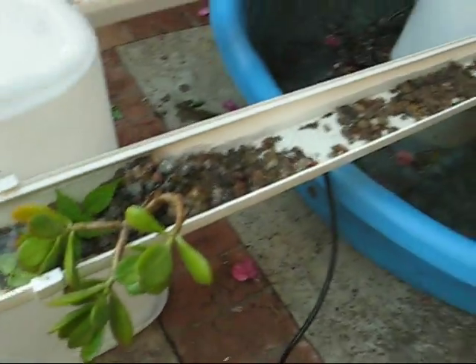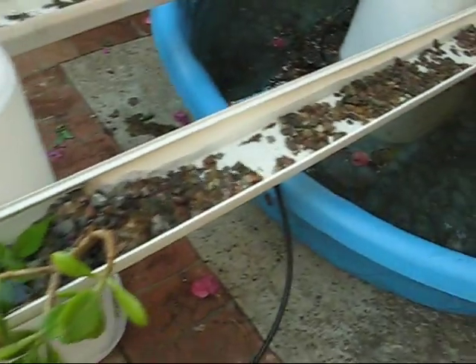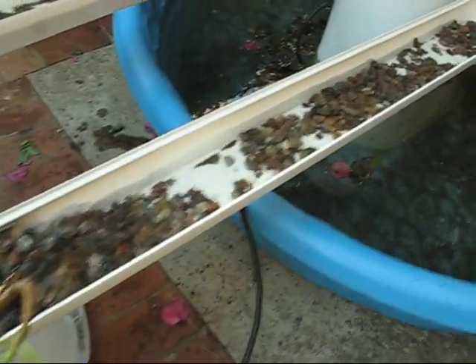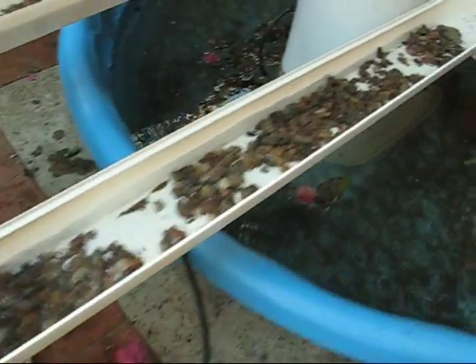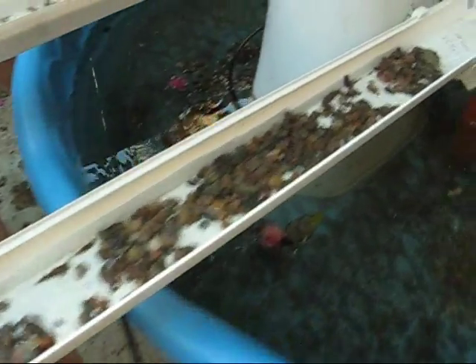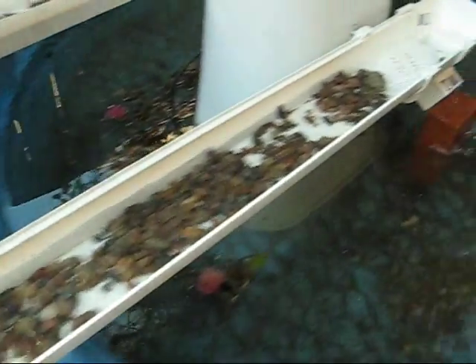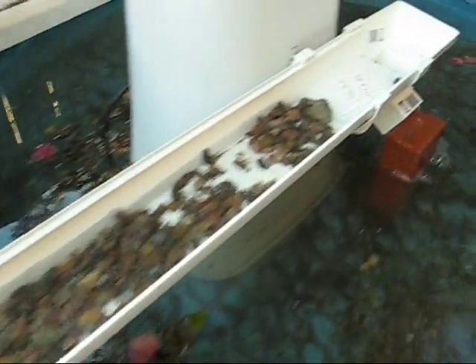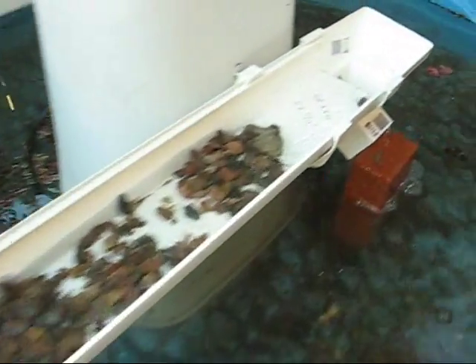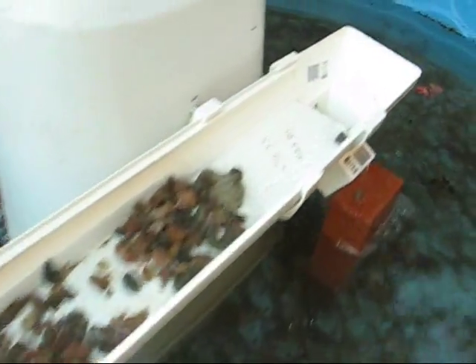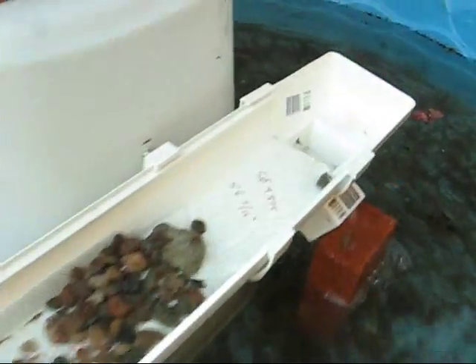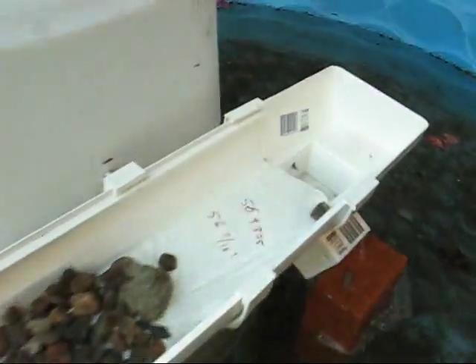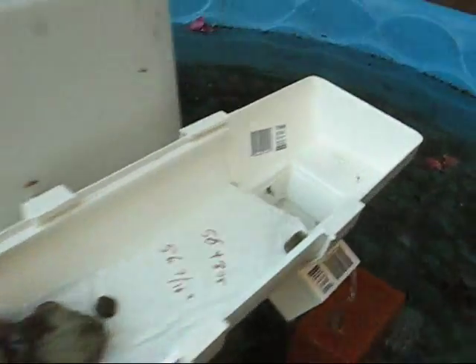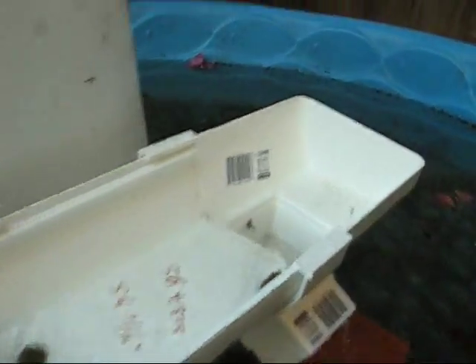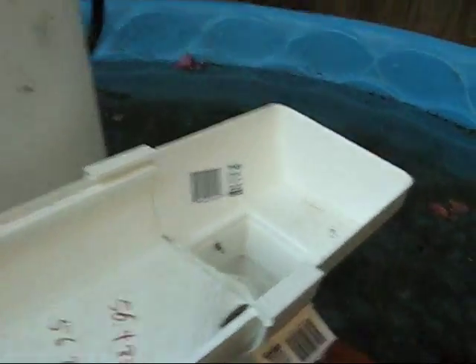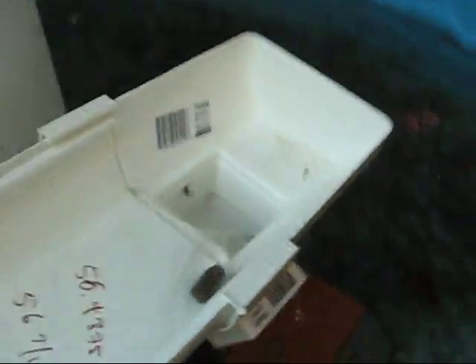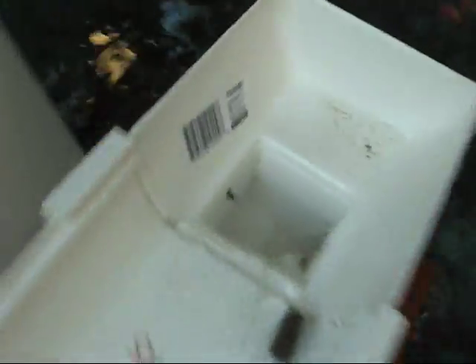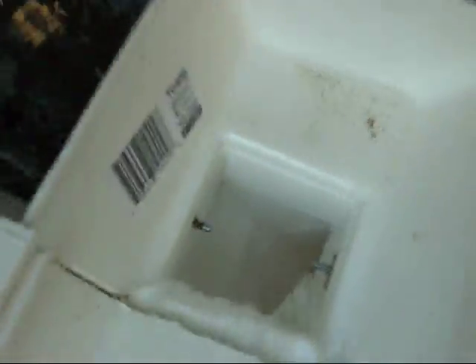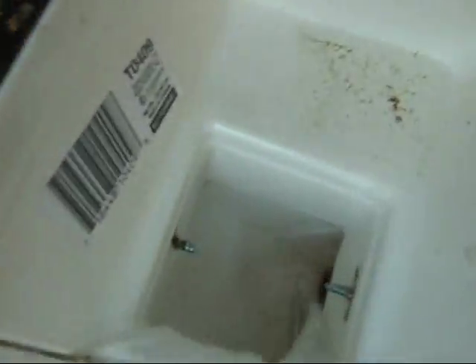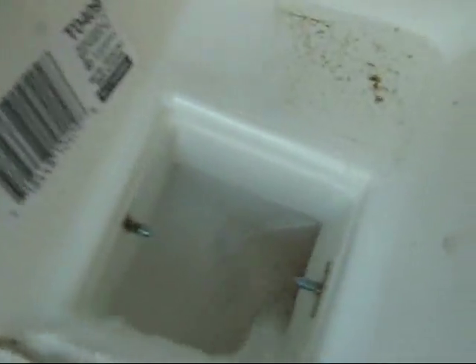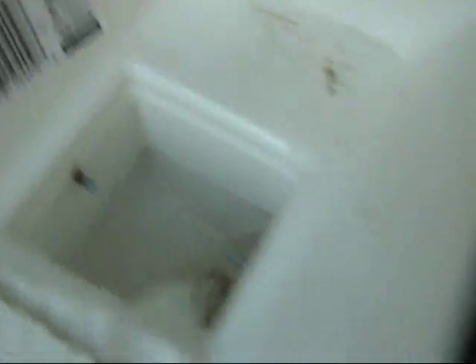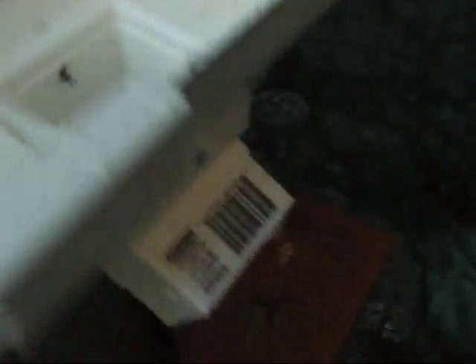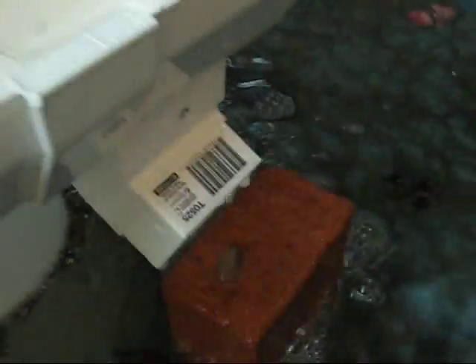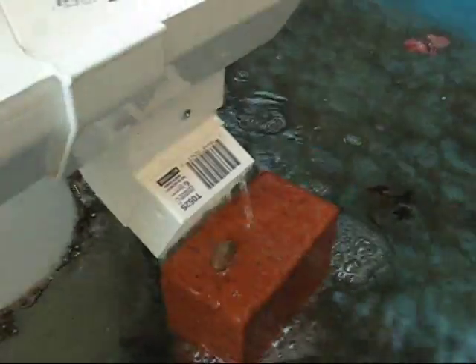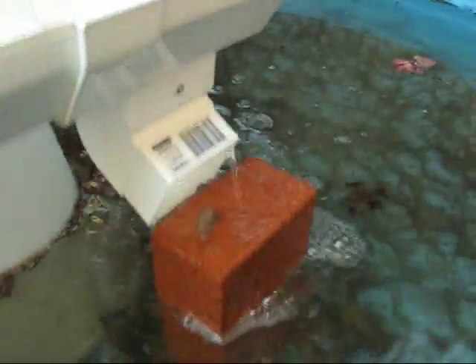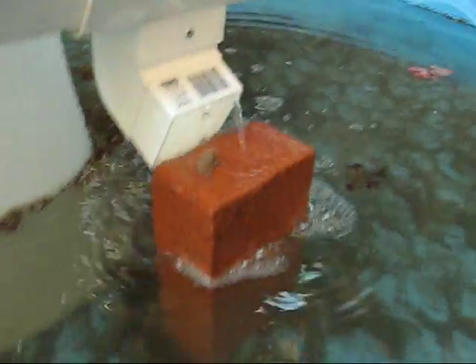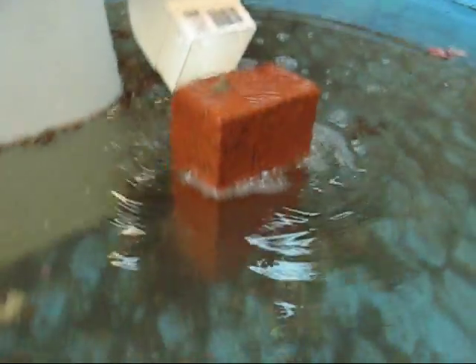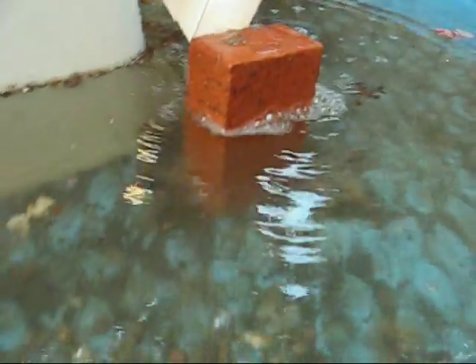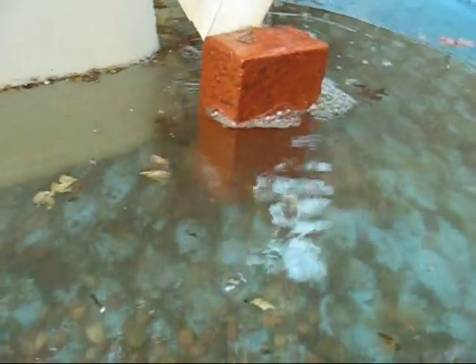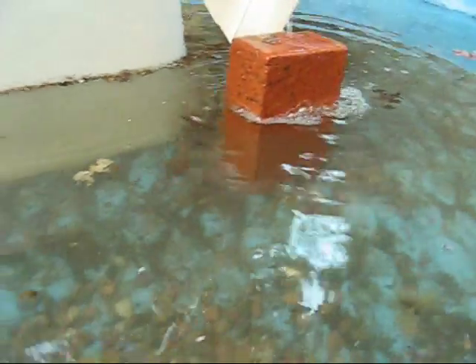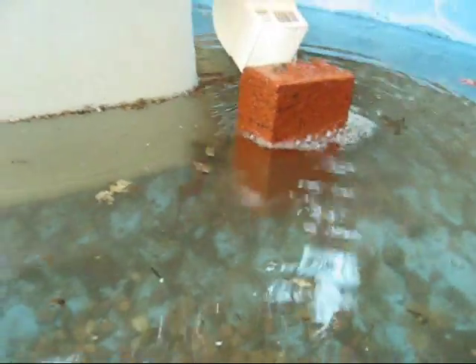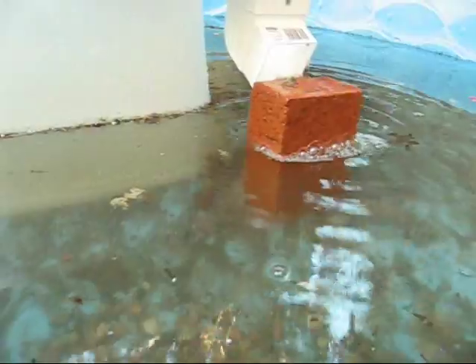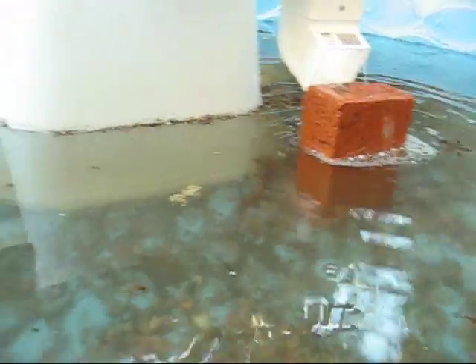Those are some plants I just stuck in there just now just to see how they do. And it goes out there and goes back into the pond.